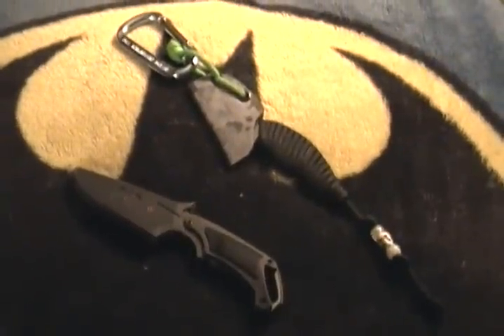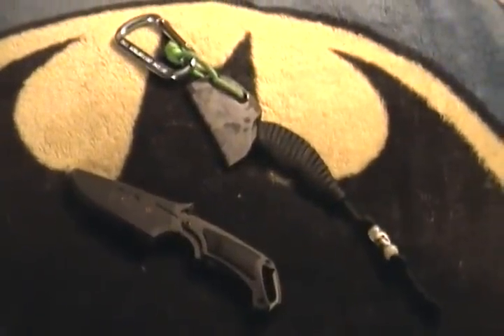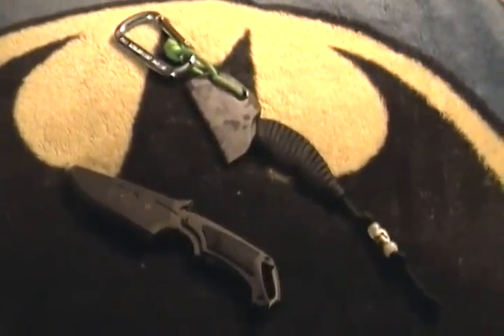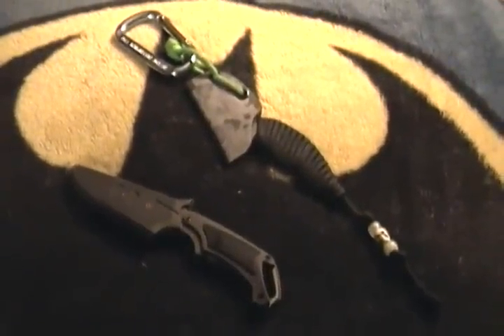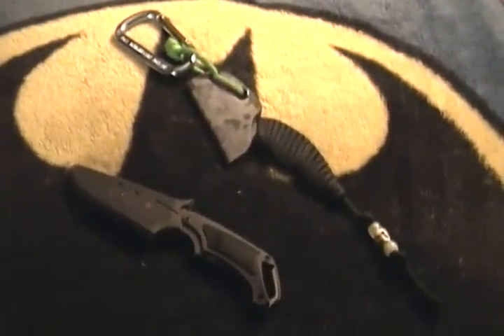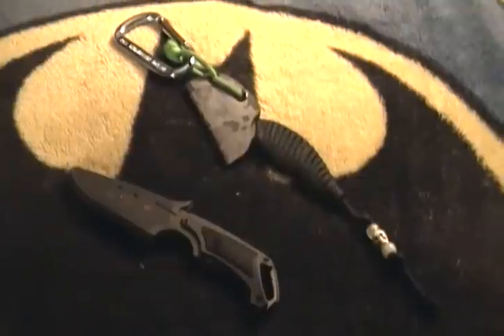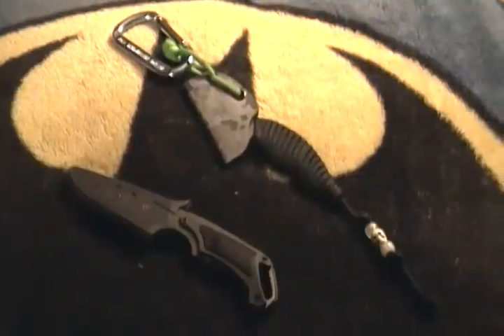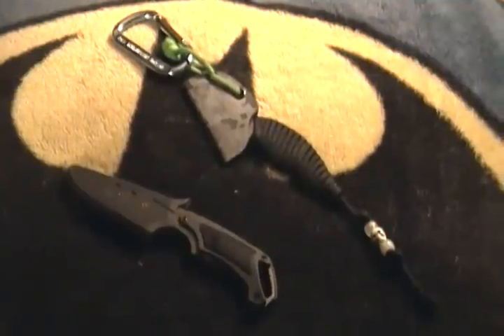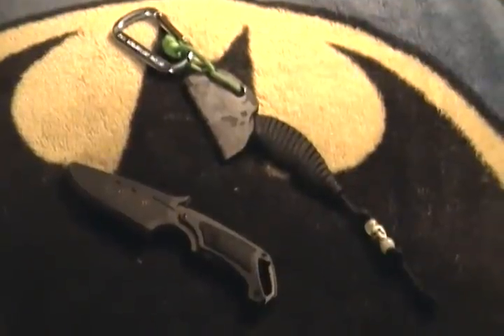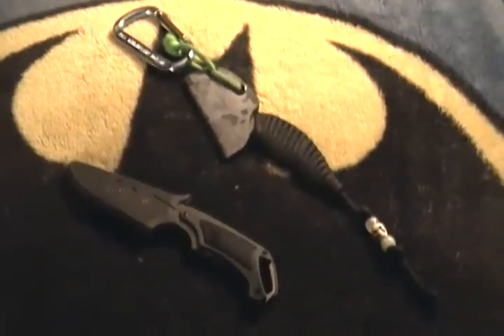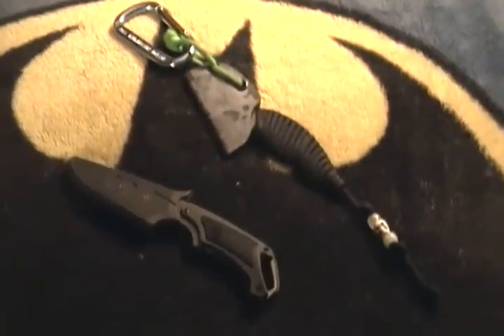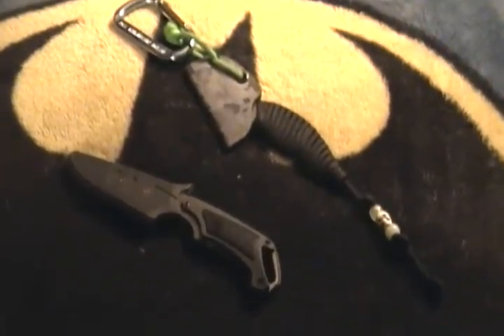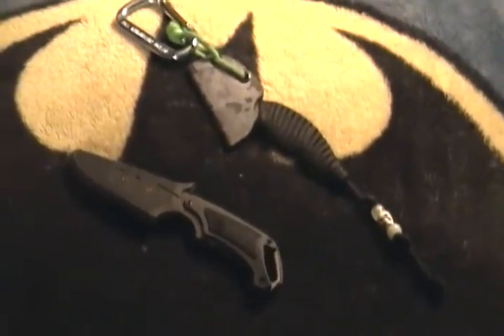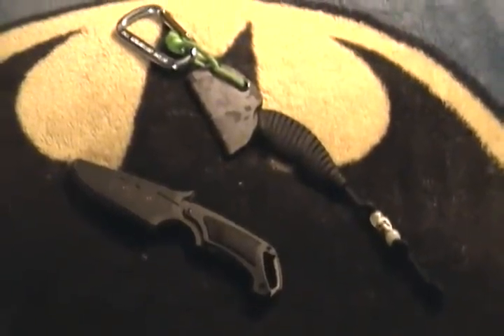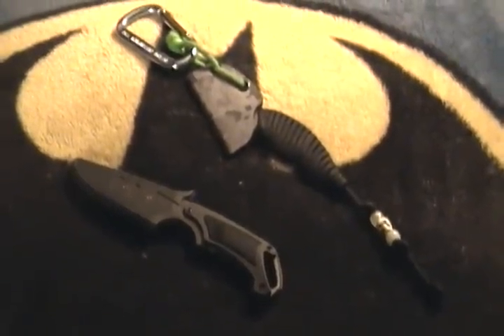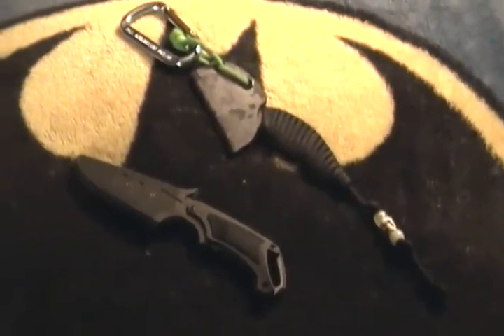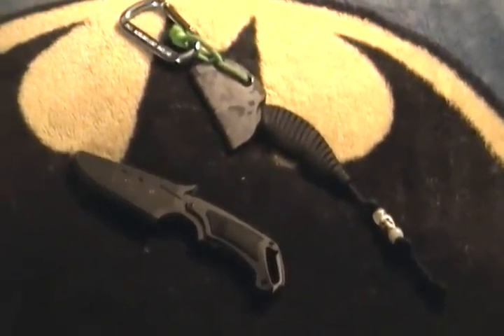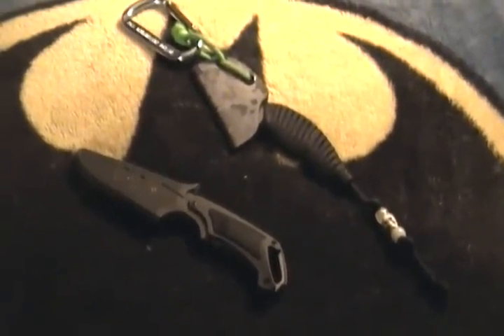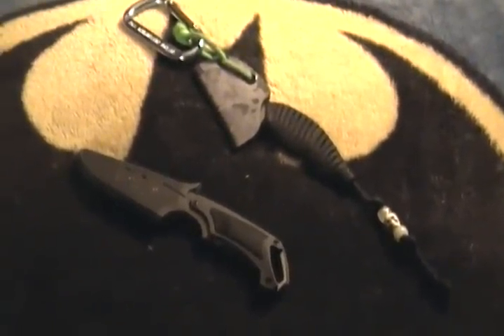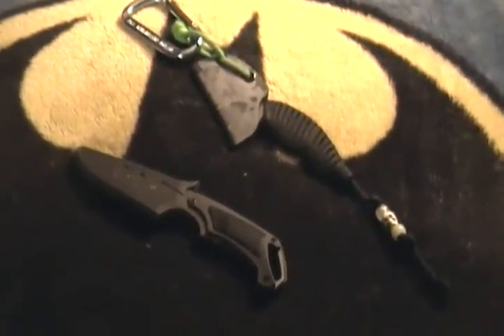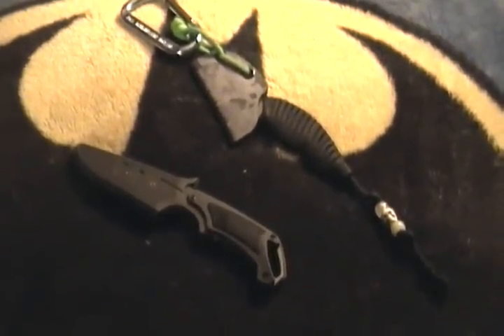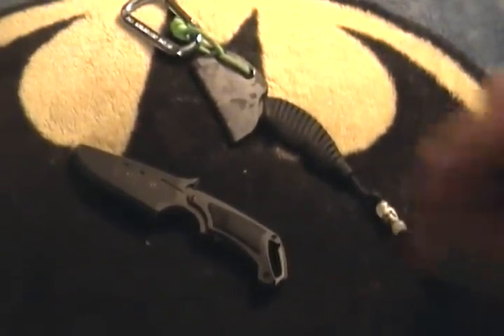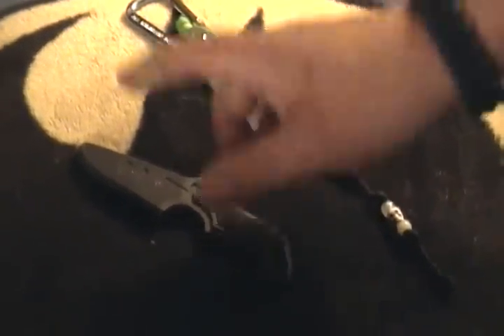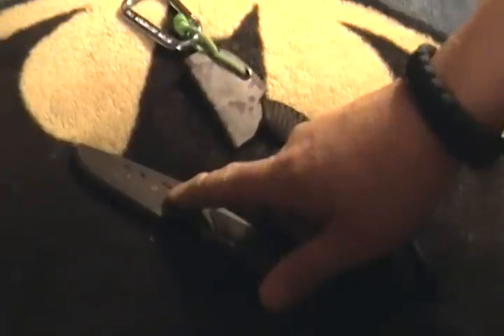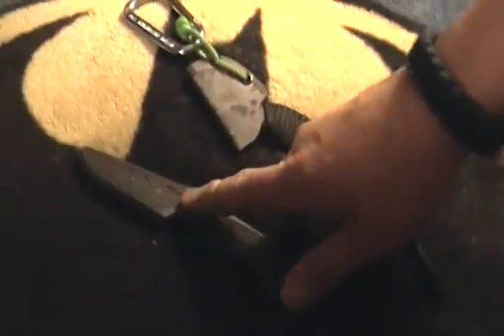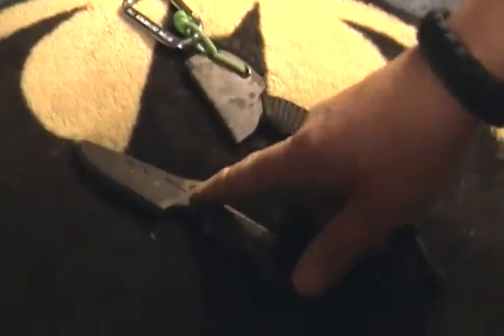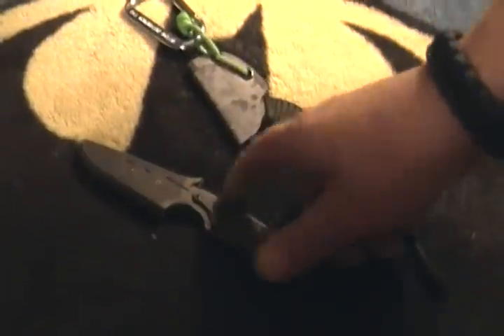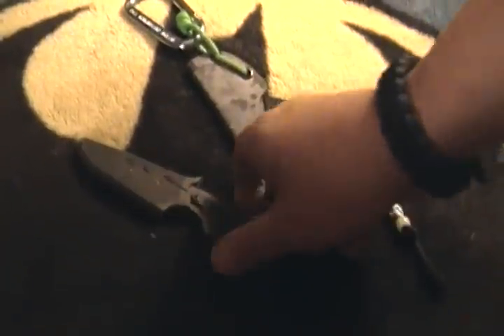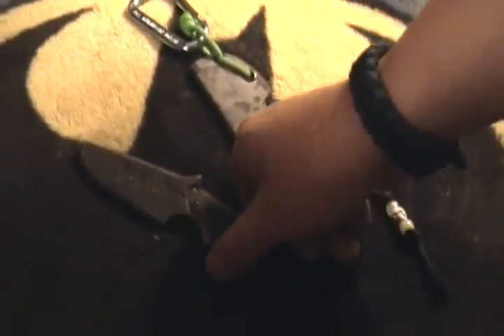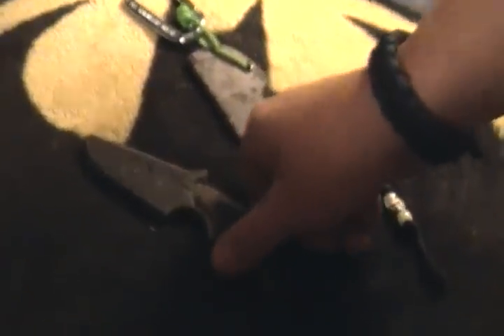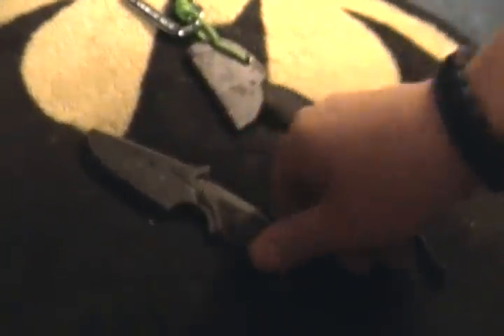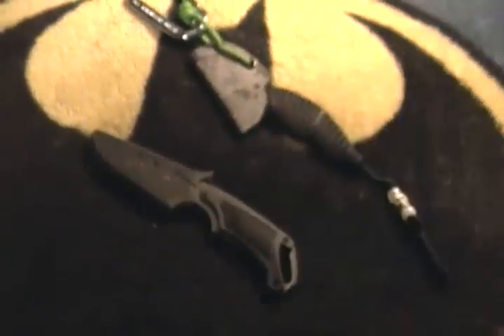Hey YouTube, it's Pavloff and Tripod. Hello. Got a knife review. This is the Gerber Basic knife.